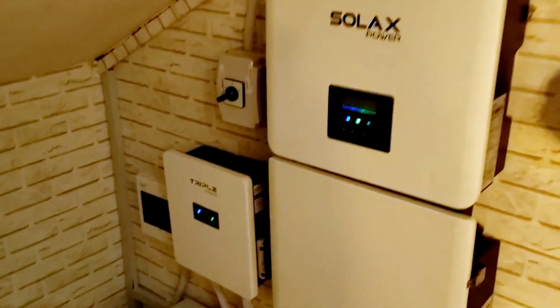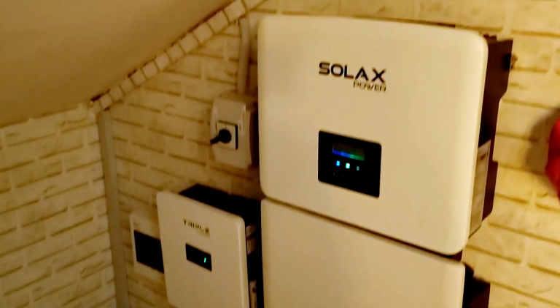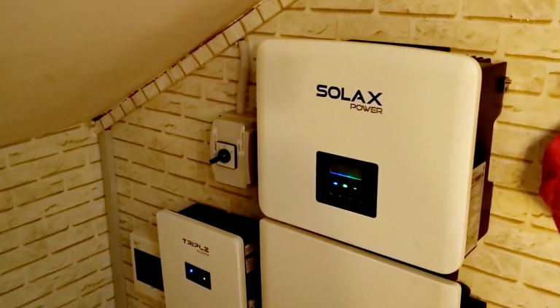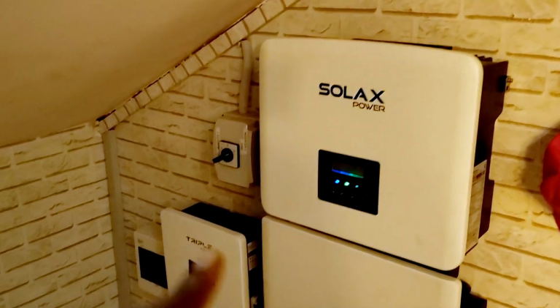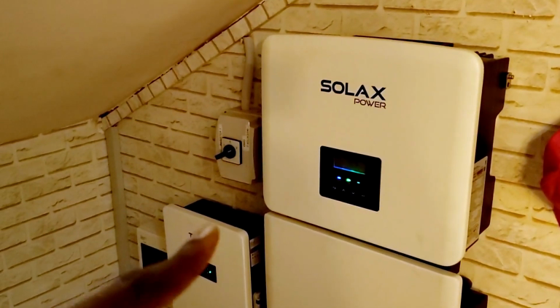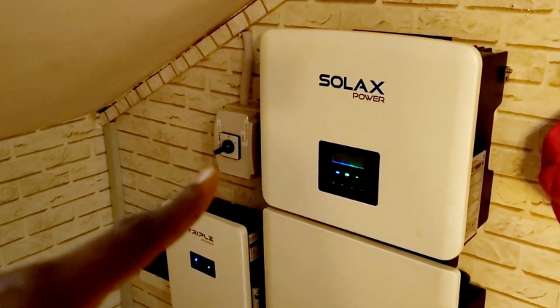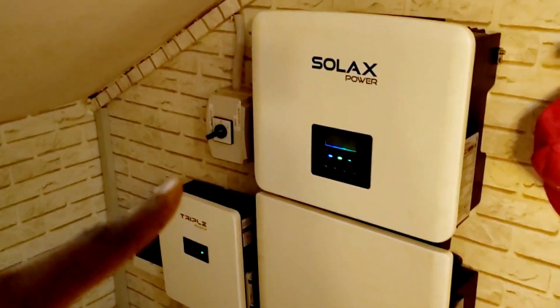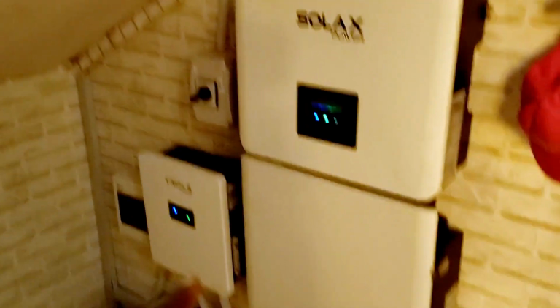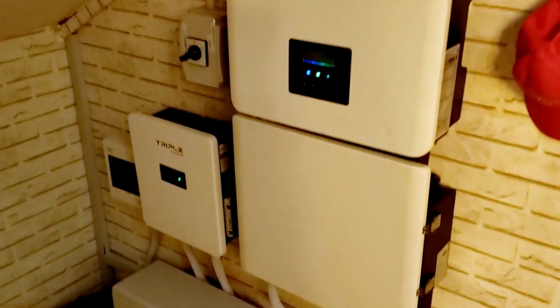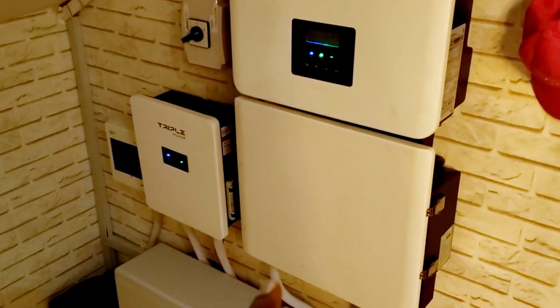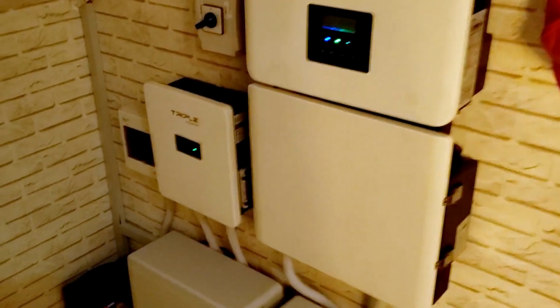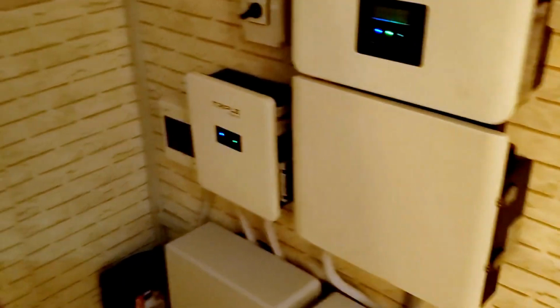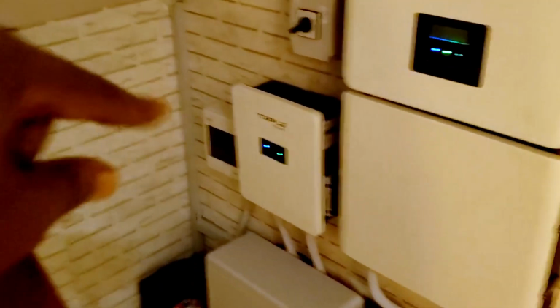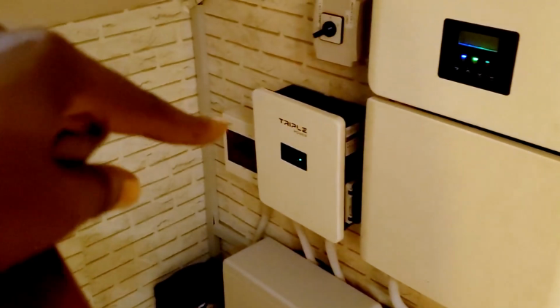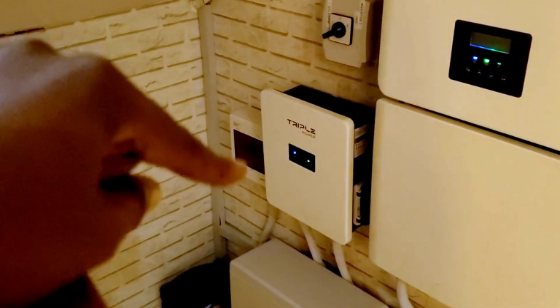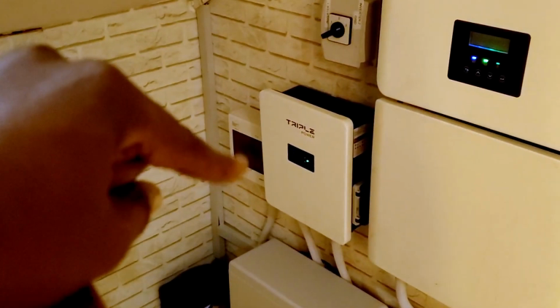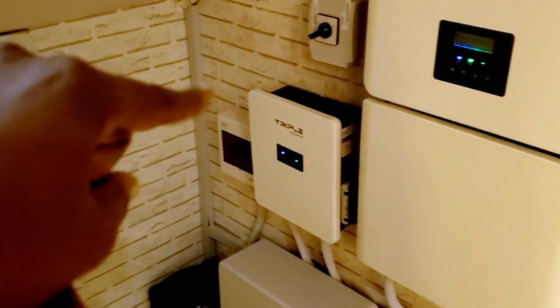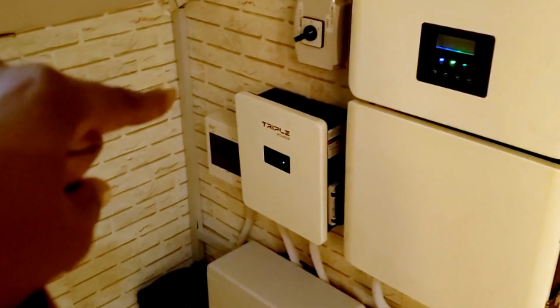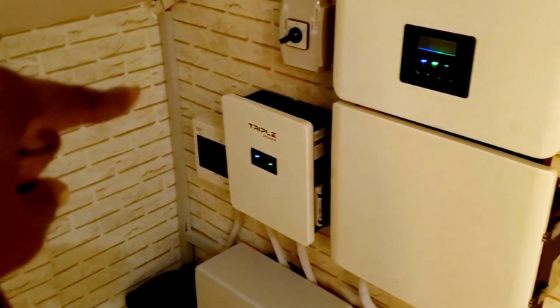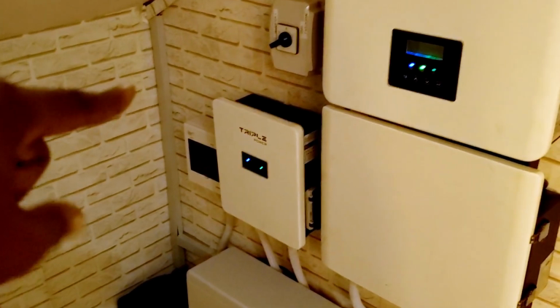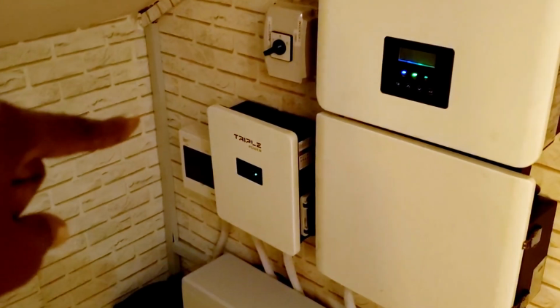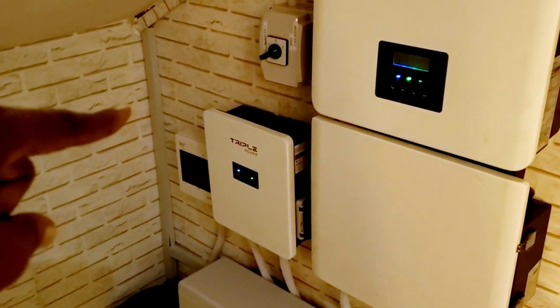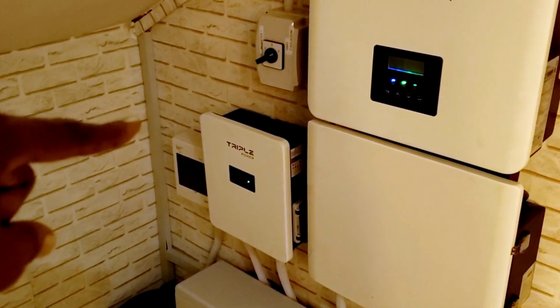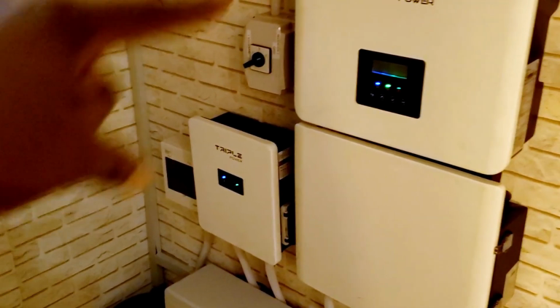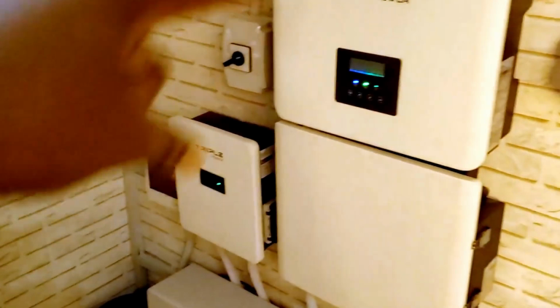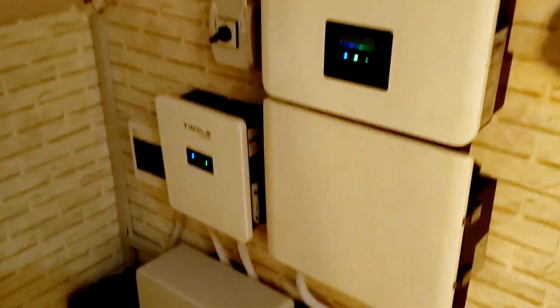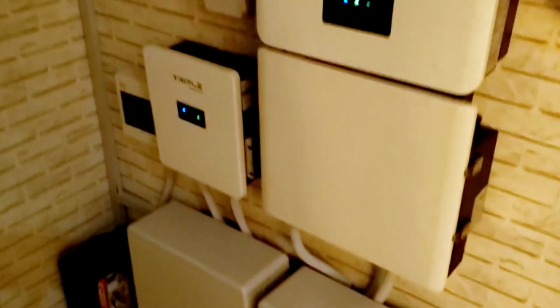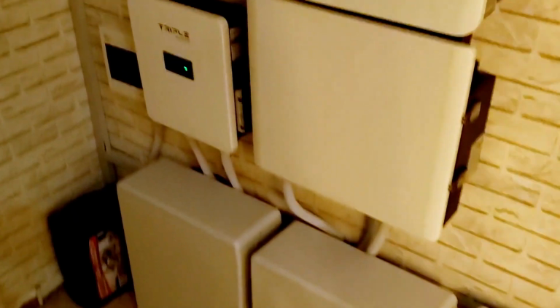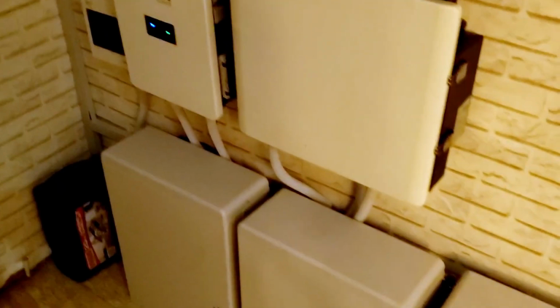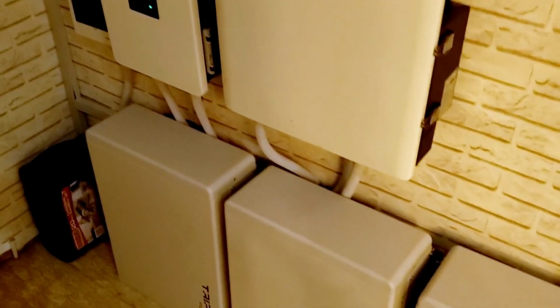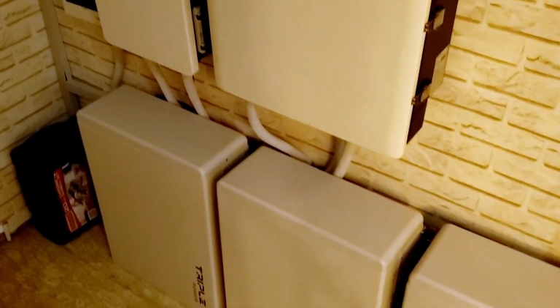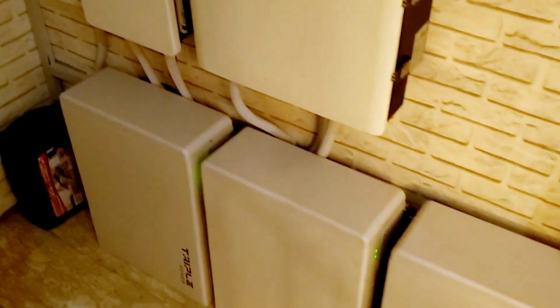It has the 7.5 kilowatt smart made box and a BMS parallel box. The BMS parallel box allows us to do up to six batteries for this inverter, and then you can see the battery.